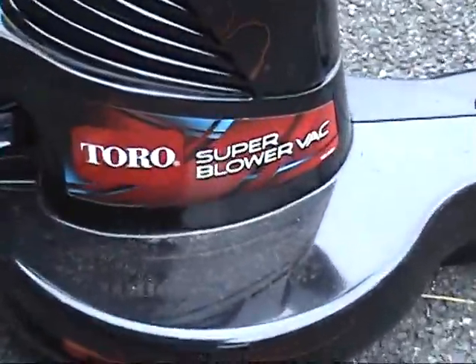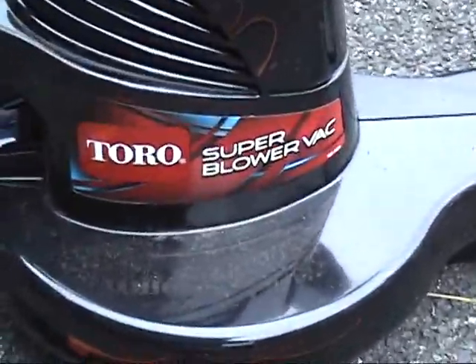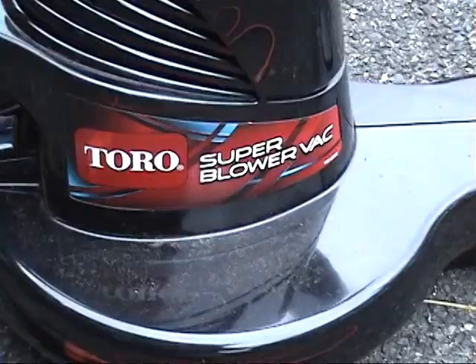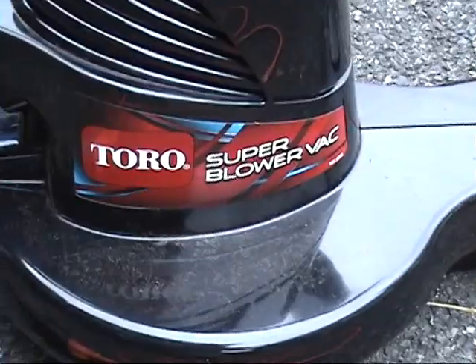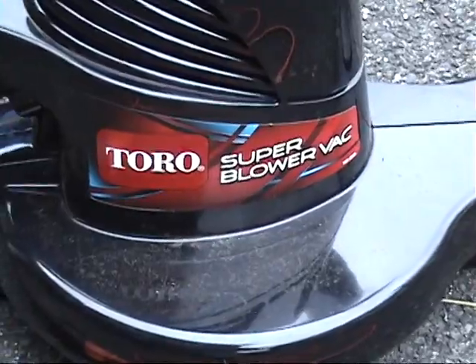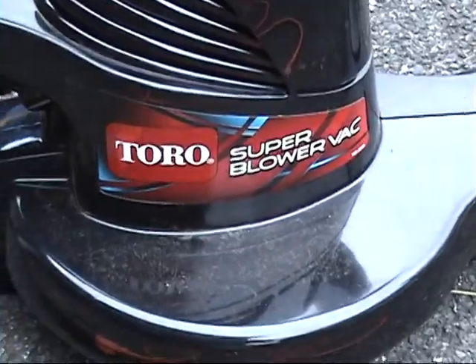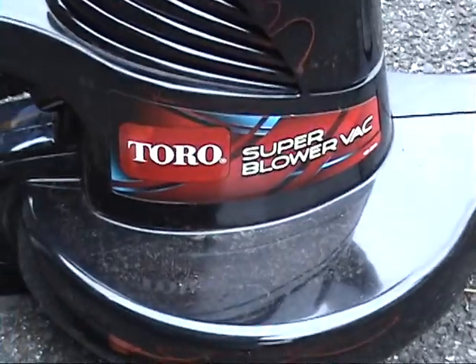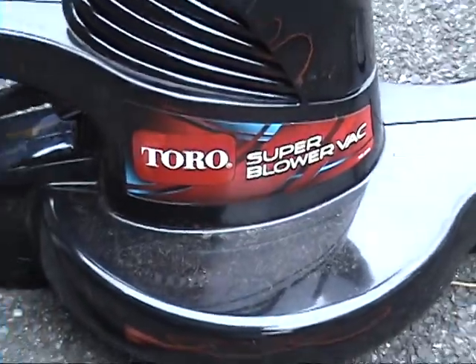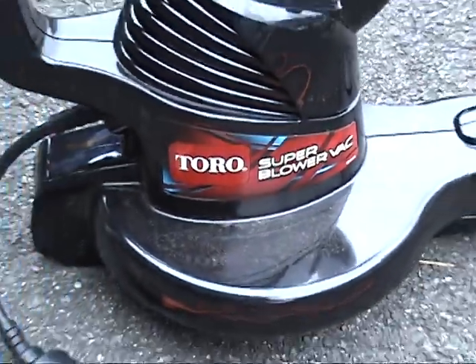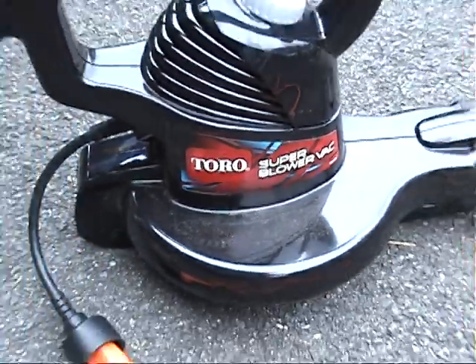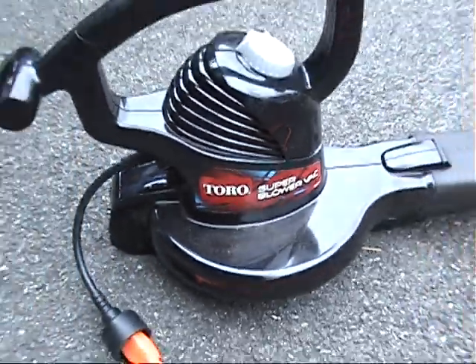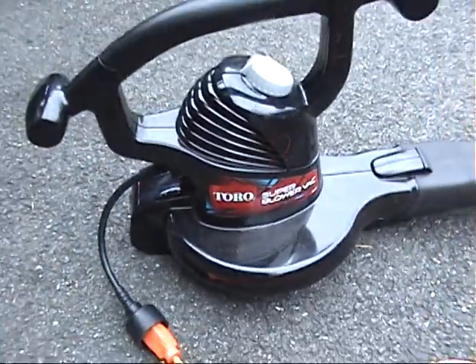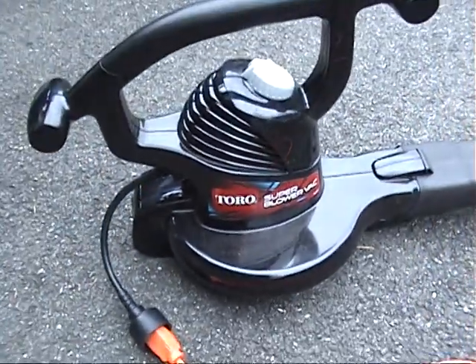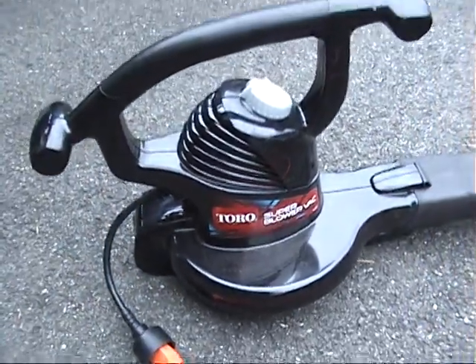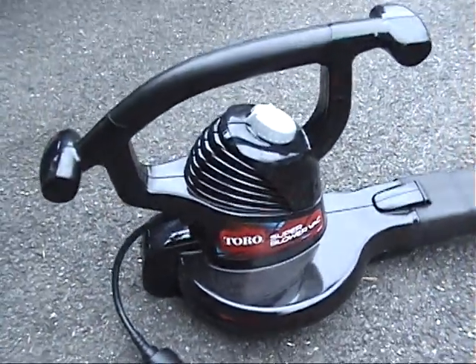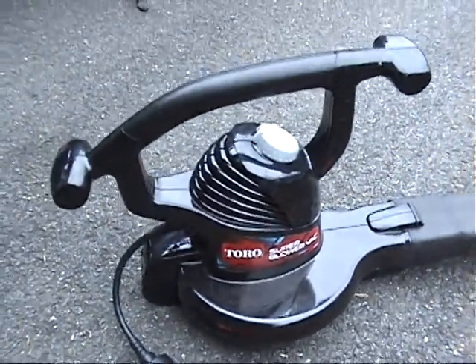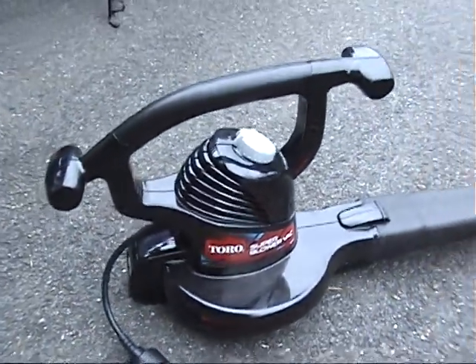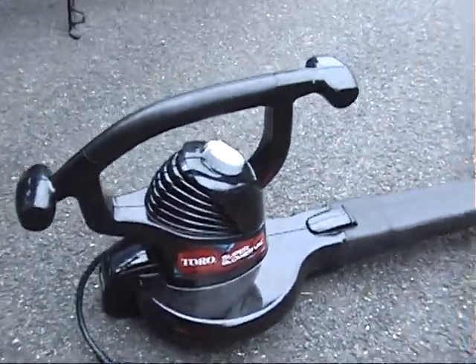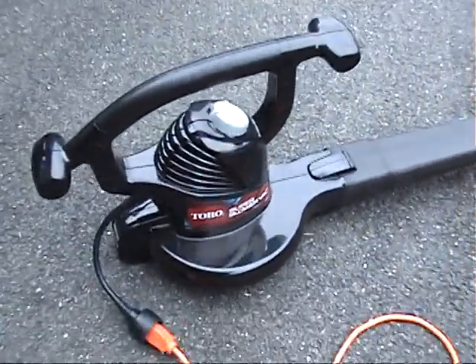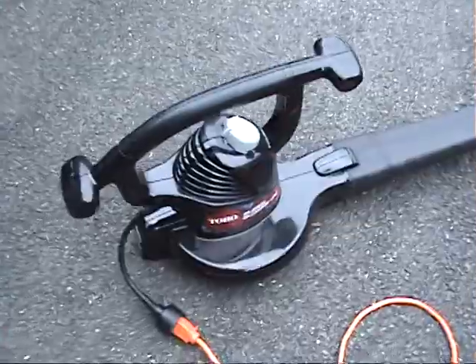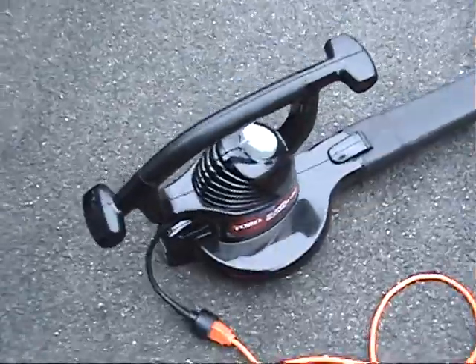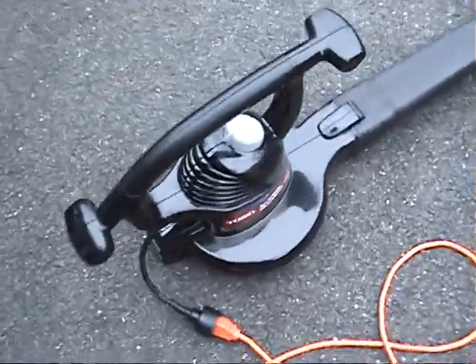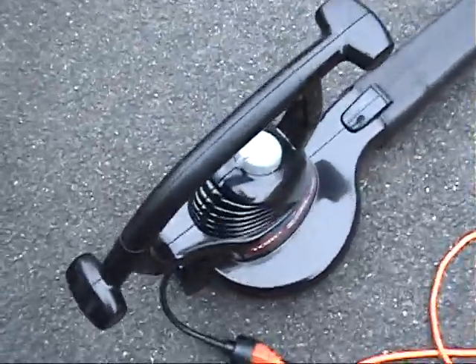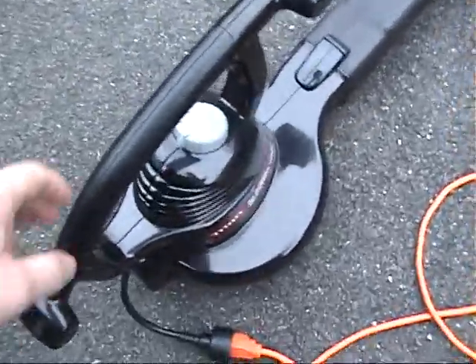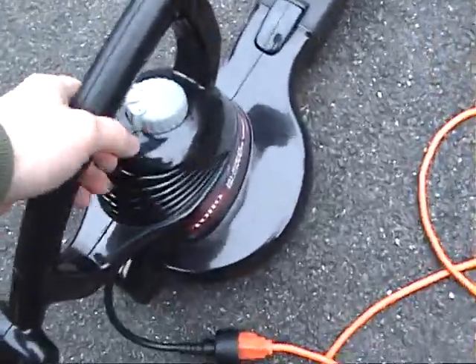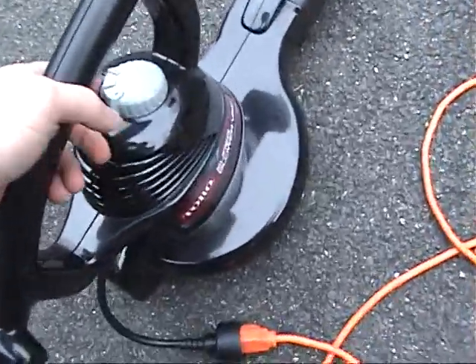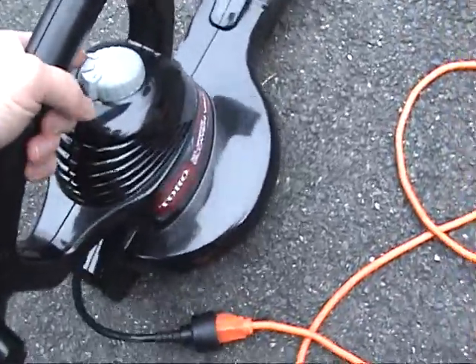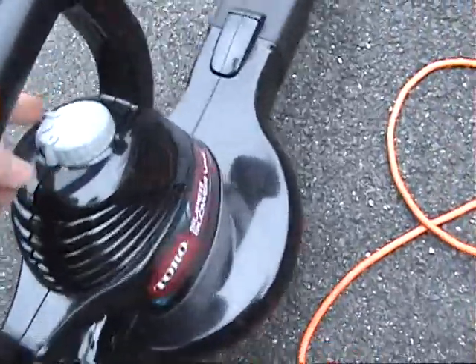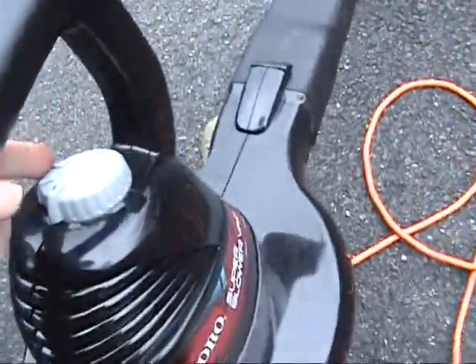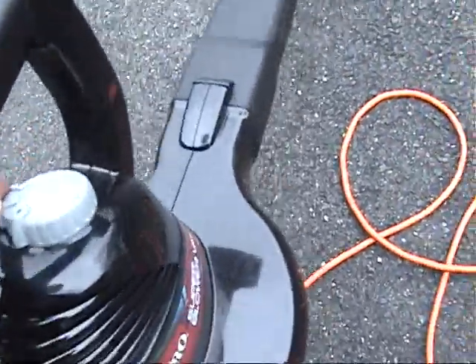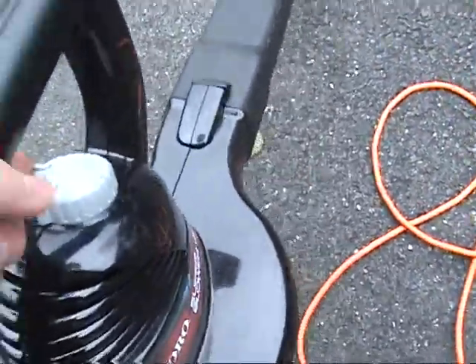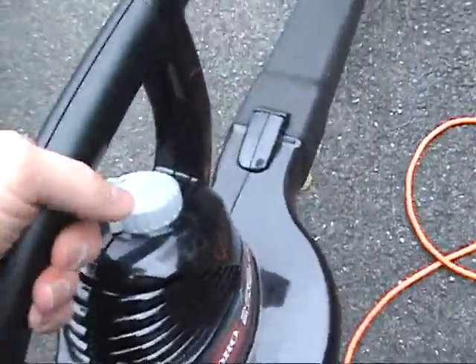This is a Toro, was about $55, so it was cheap. And when you turn it on you have instant power. So let's crank it up — two speeds.